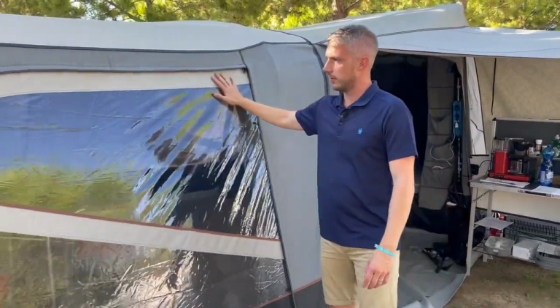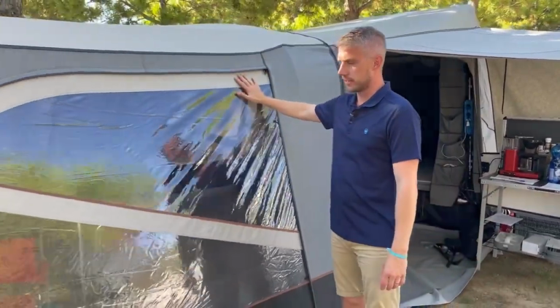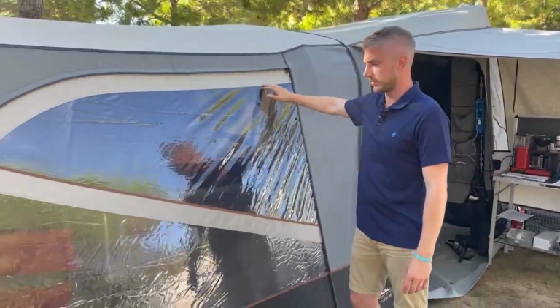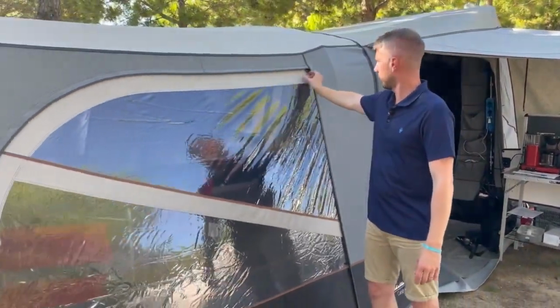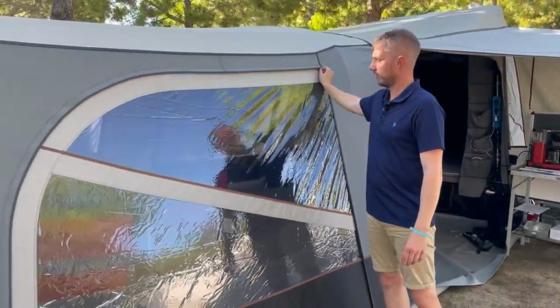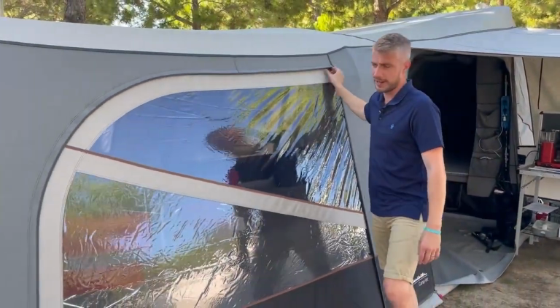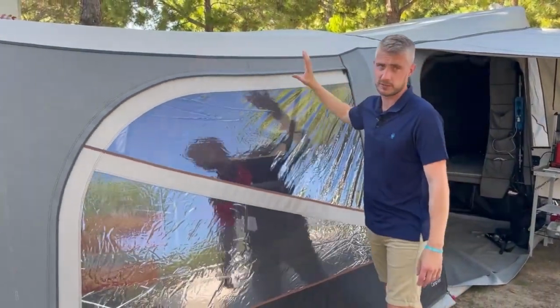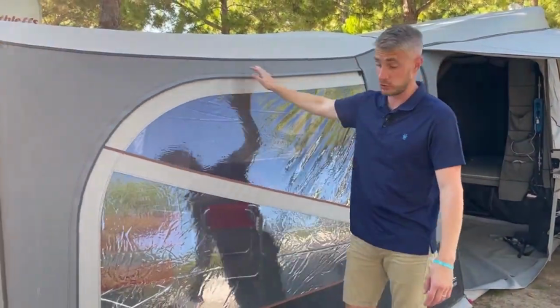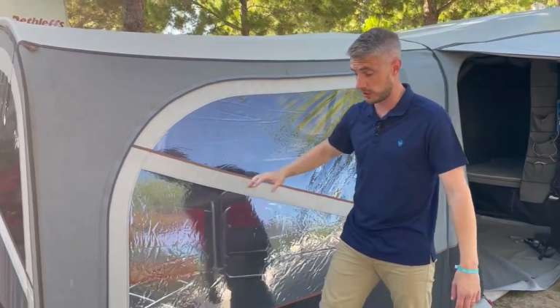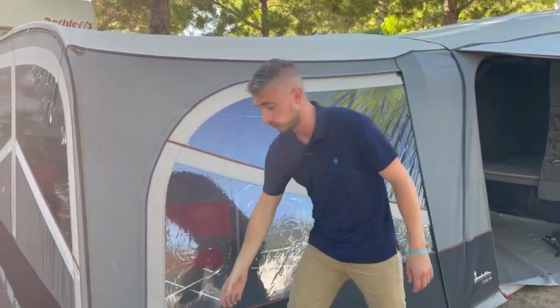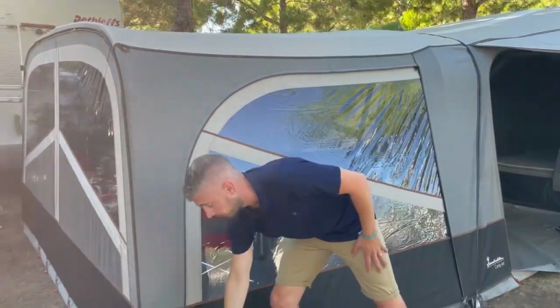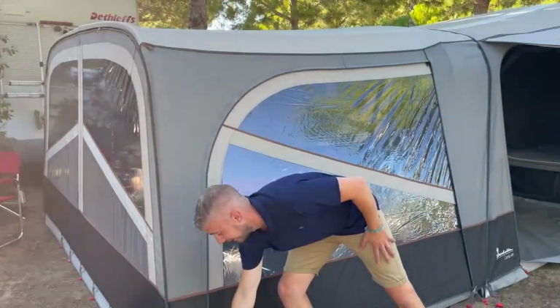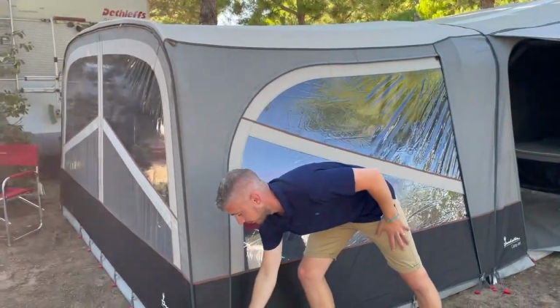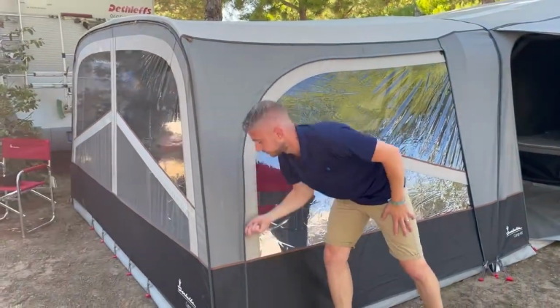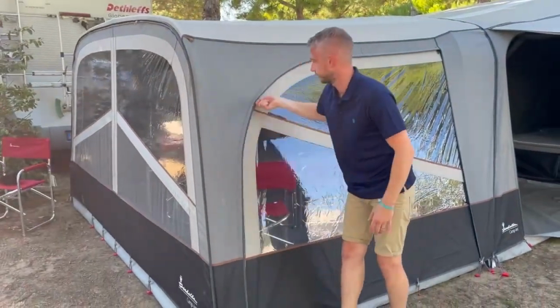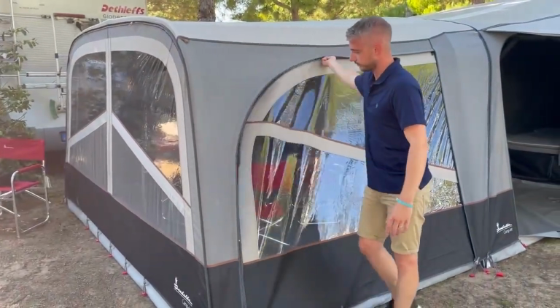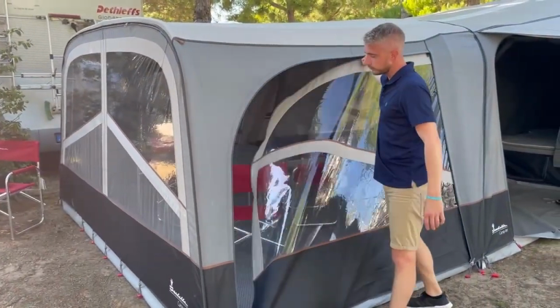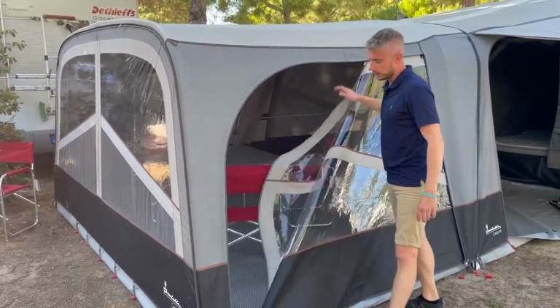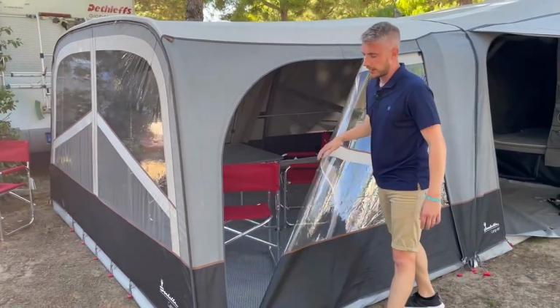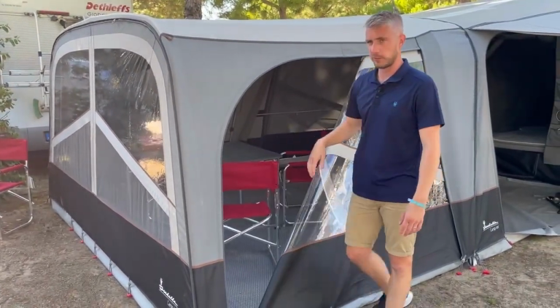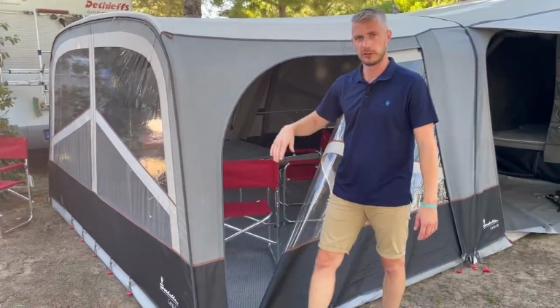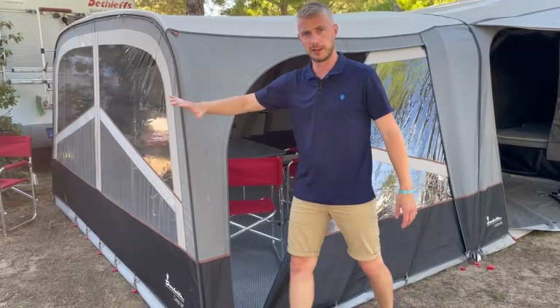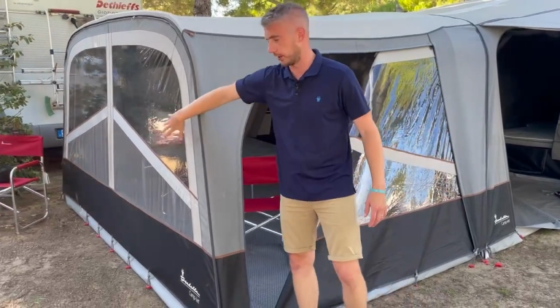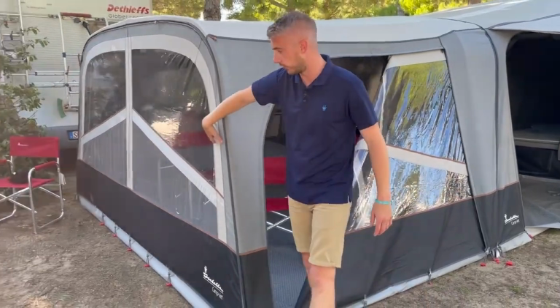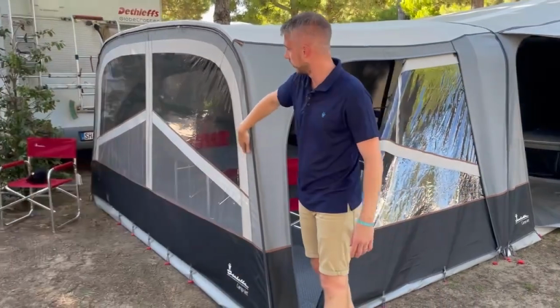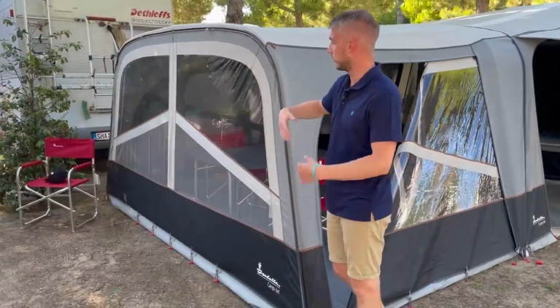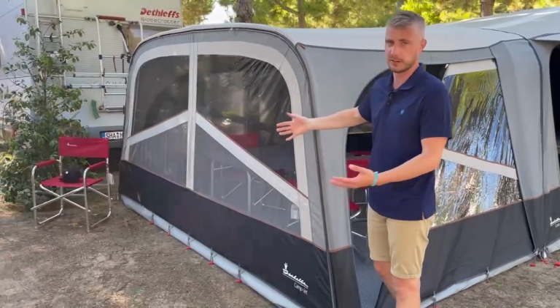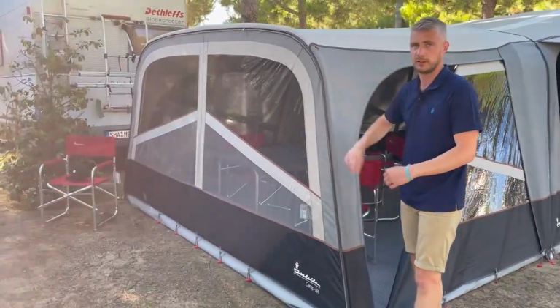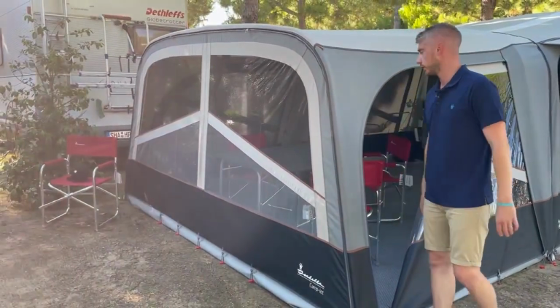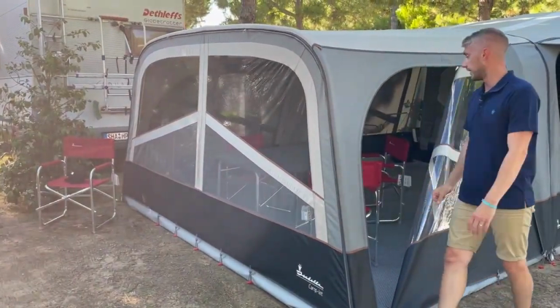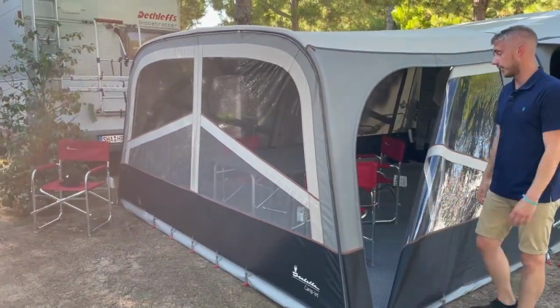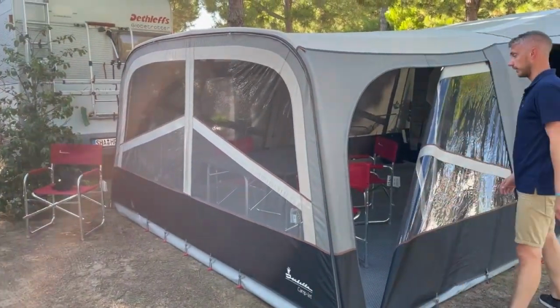The sun canopy itself has two side panels which both completely zip out, and as we've mentioned you can get the optional extra front panel which can be fitted and taken out completely.